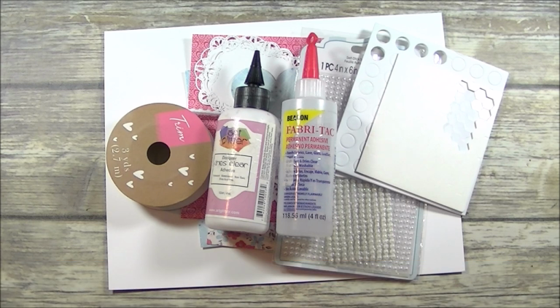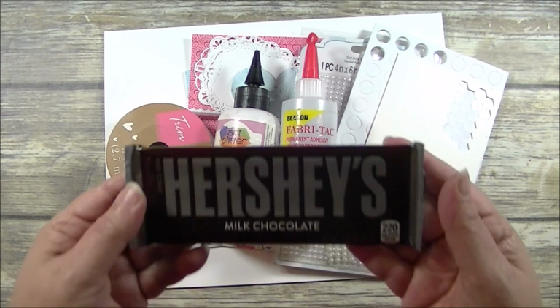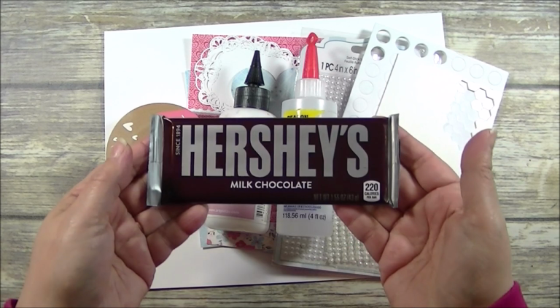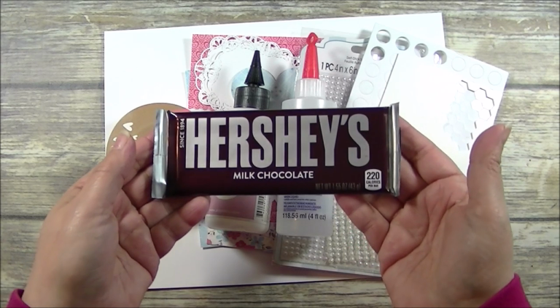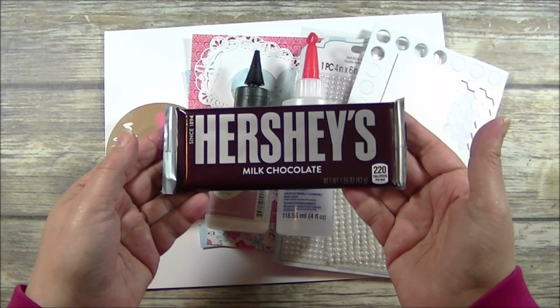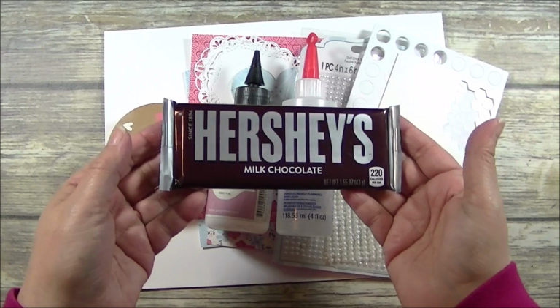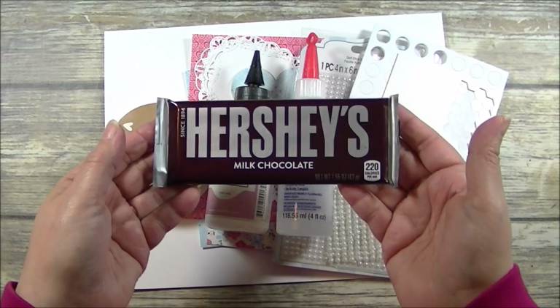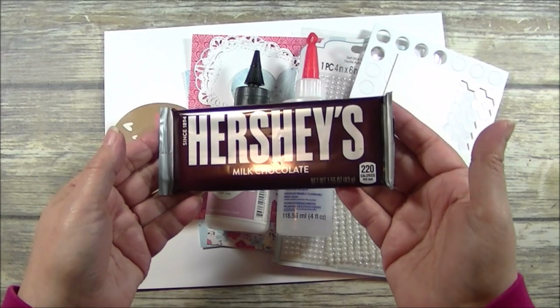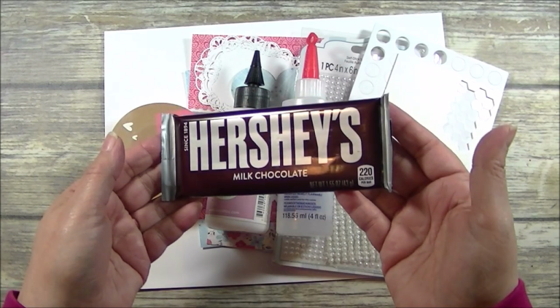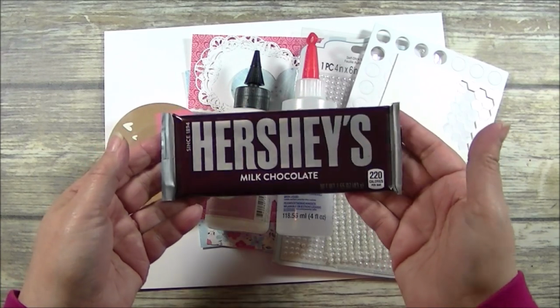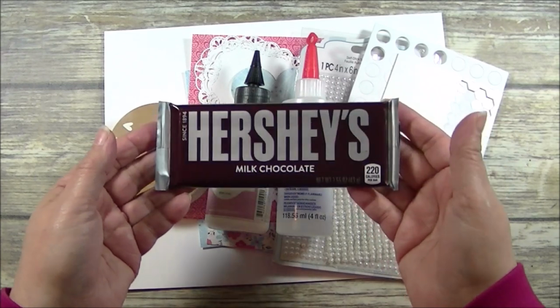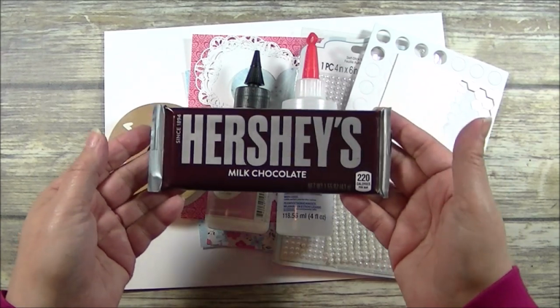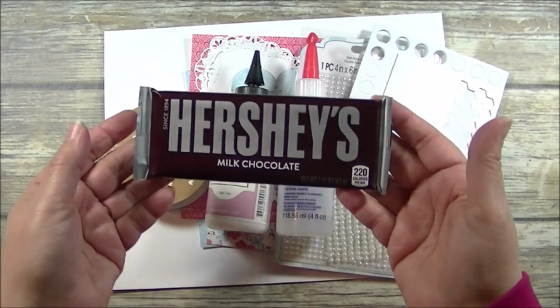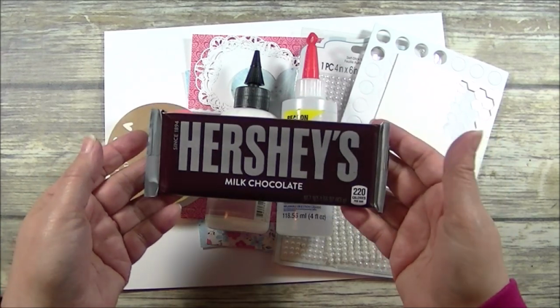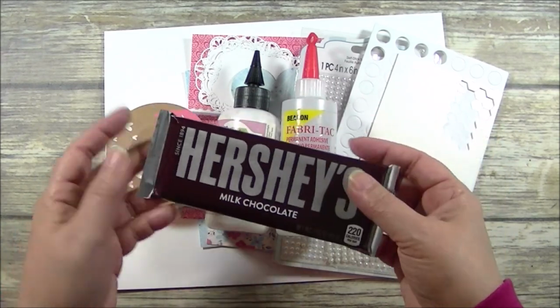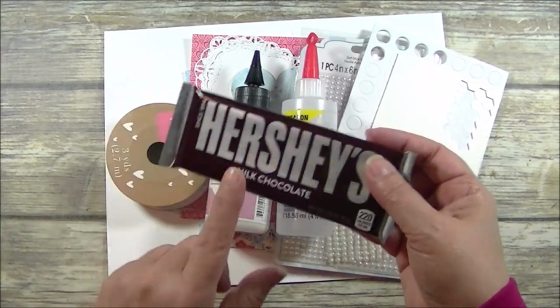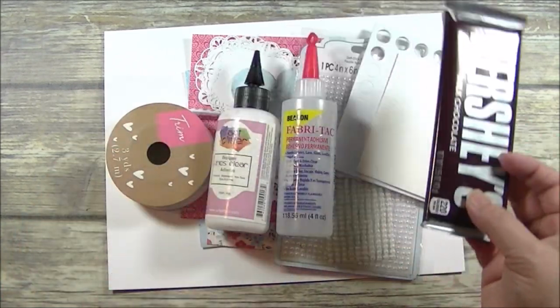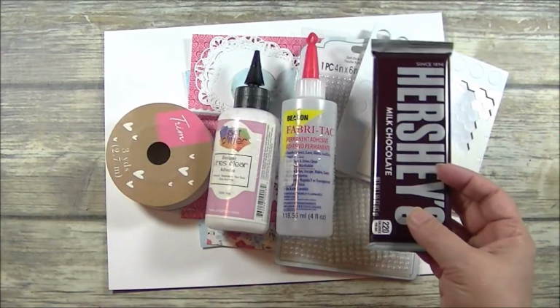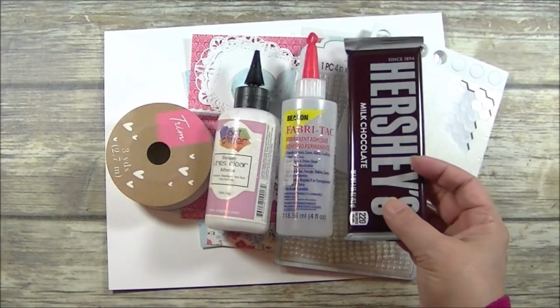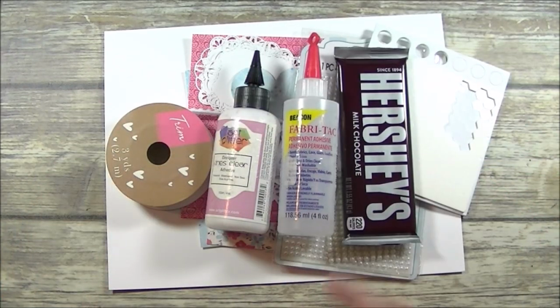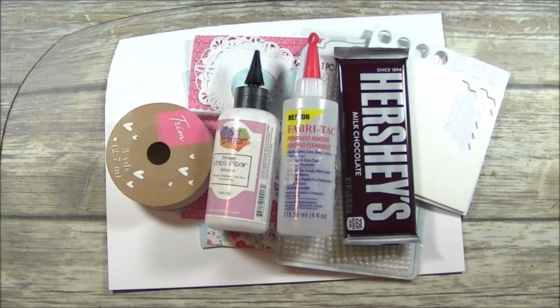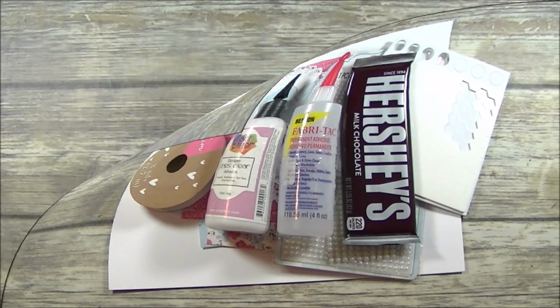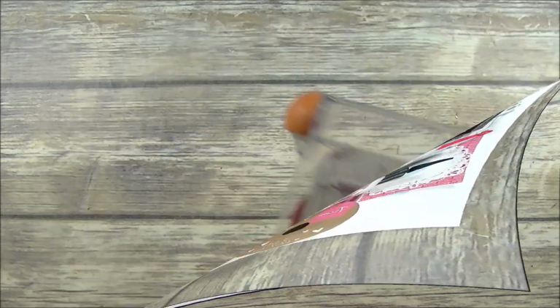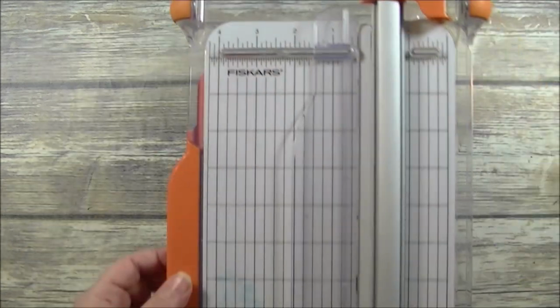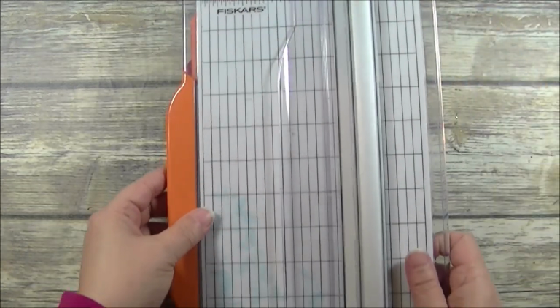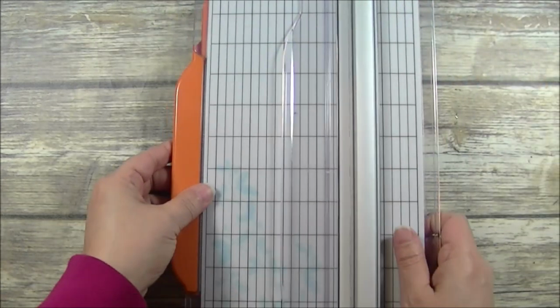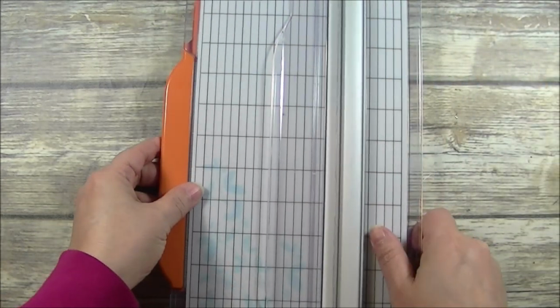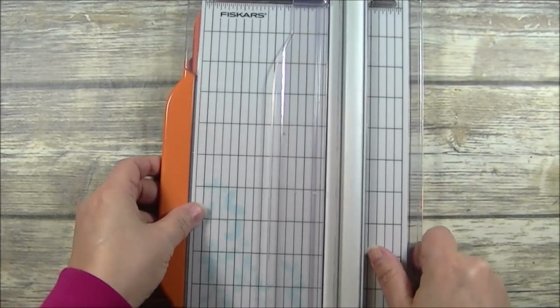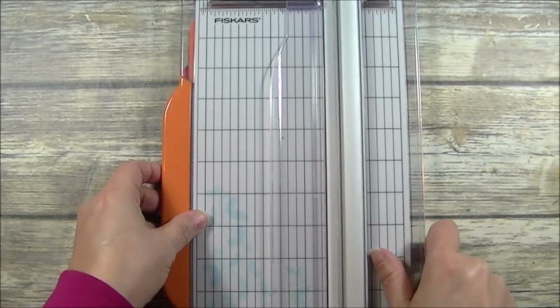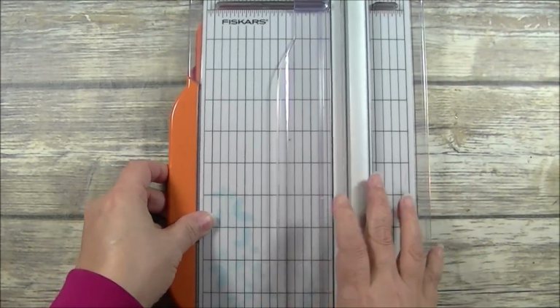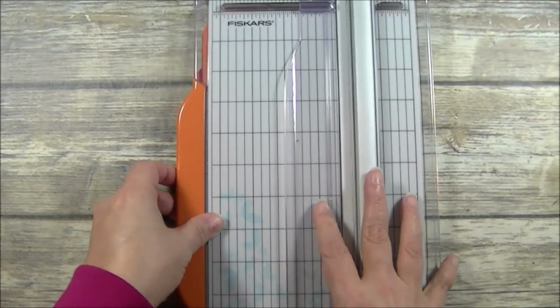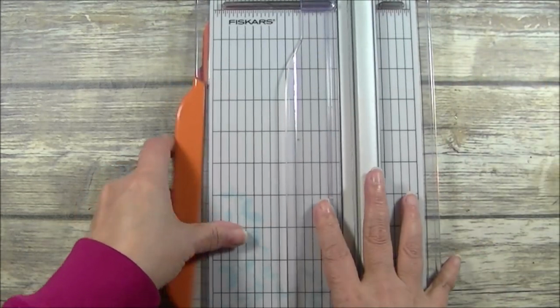And finally, it wouldn't be much of a treat box without a treat, would it? So we have a Hershey's Milk Chocolate Candy Bar. I'm going to go ahead and cut the pieces that I need for my treat box.